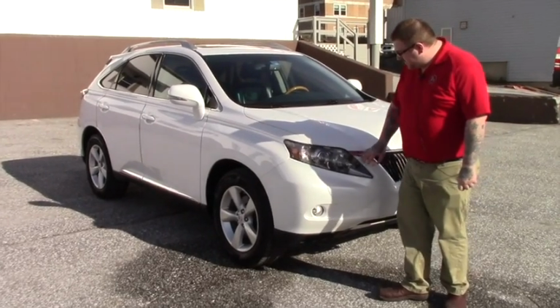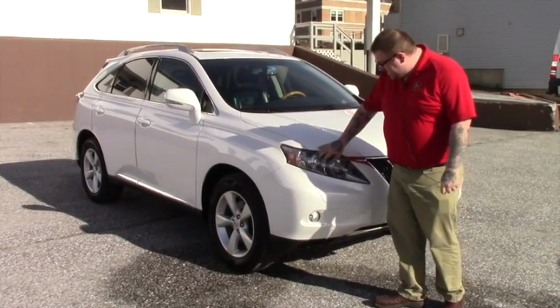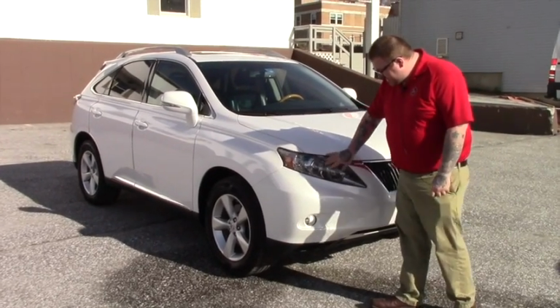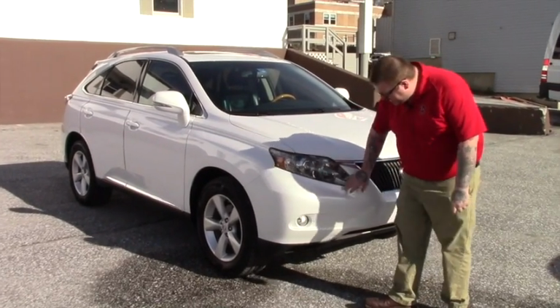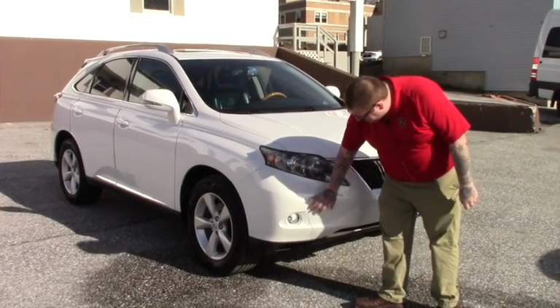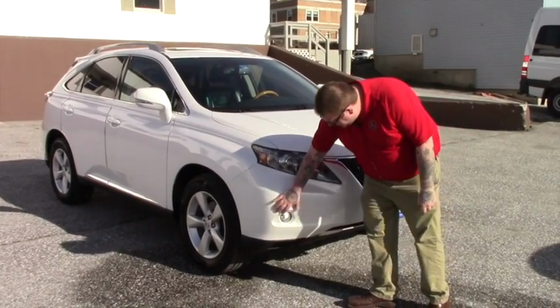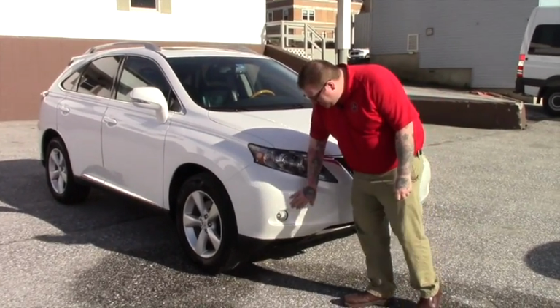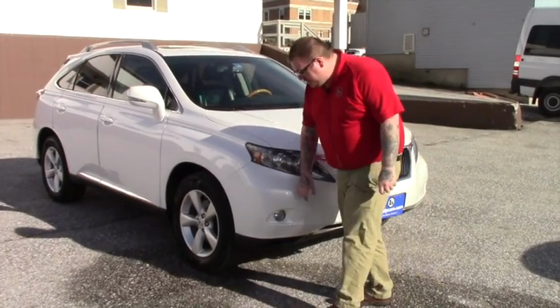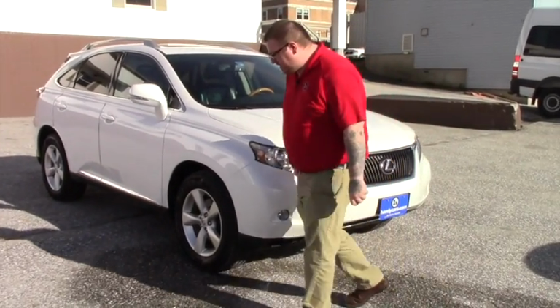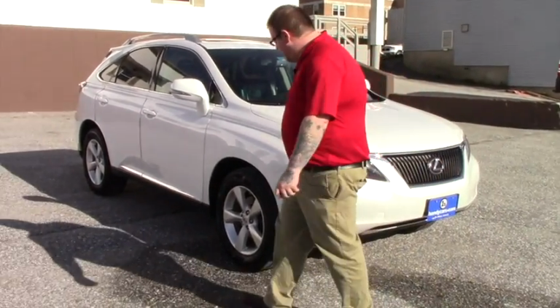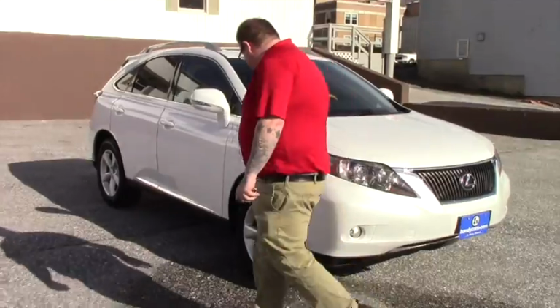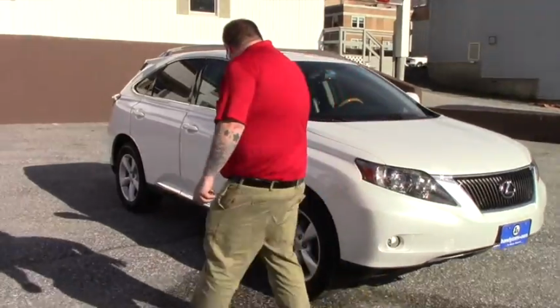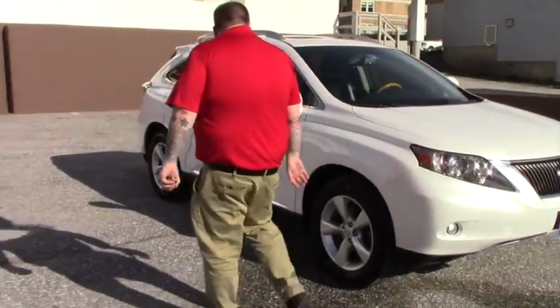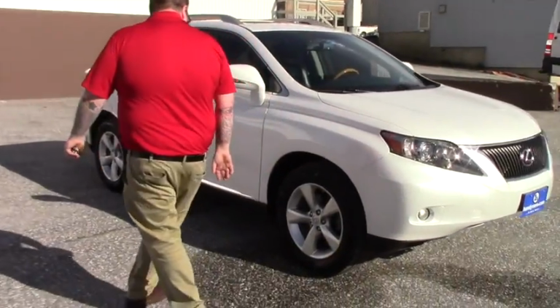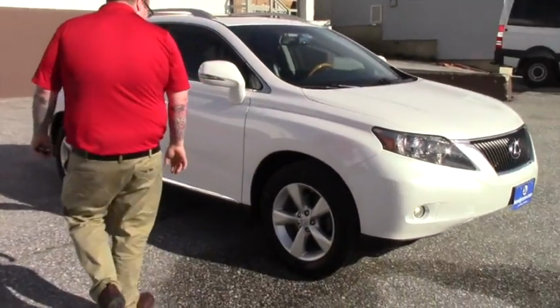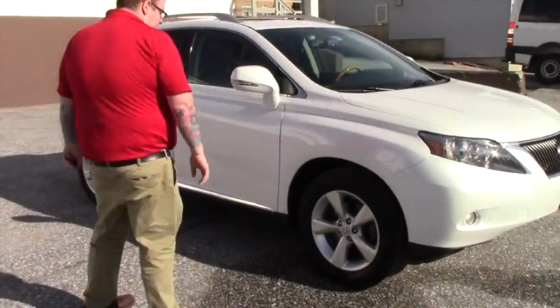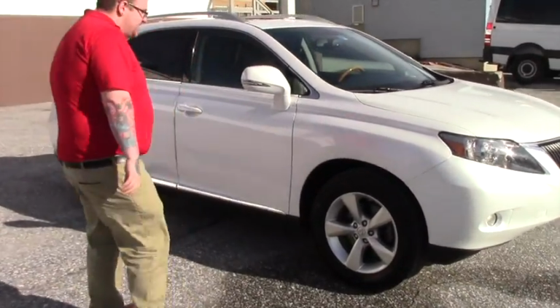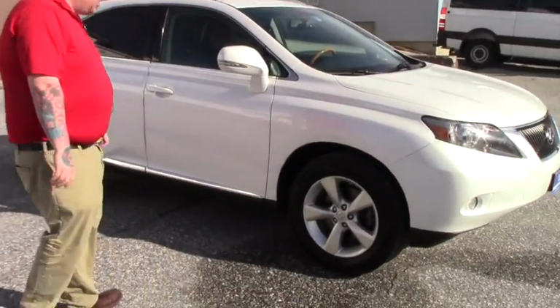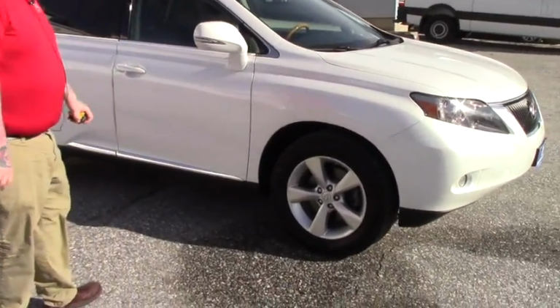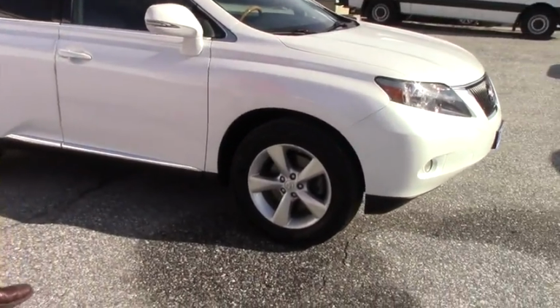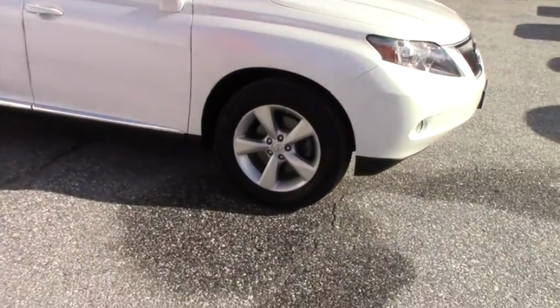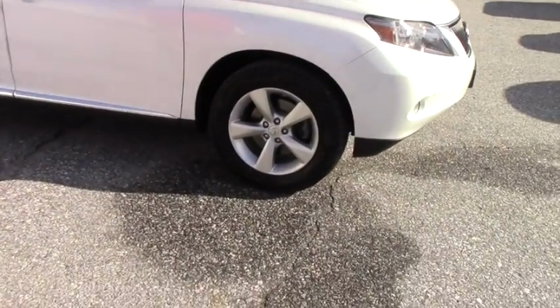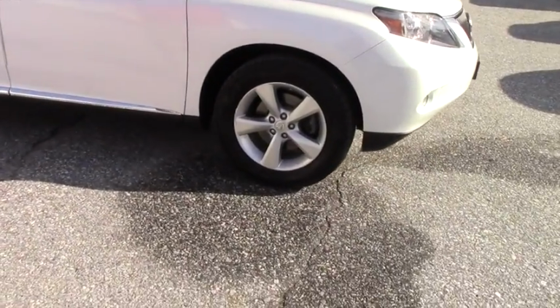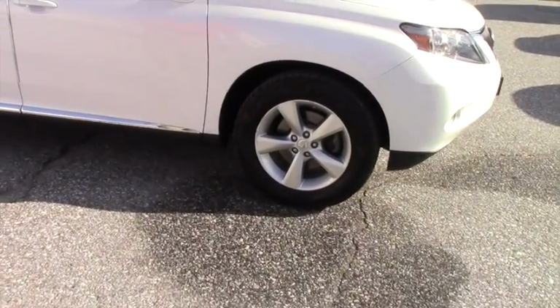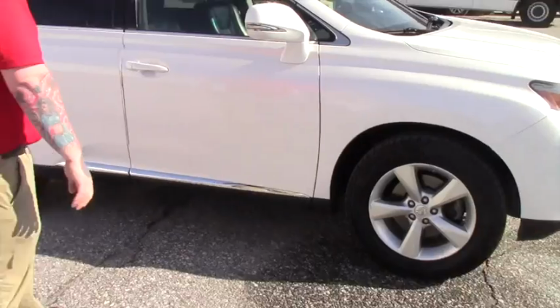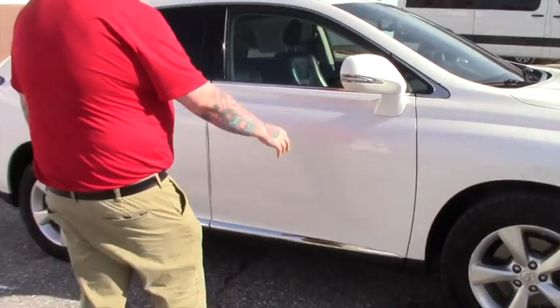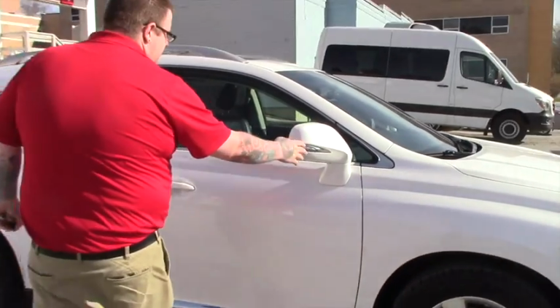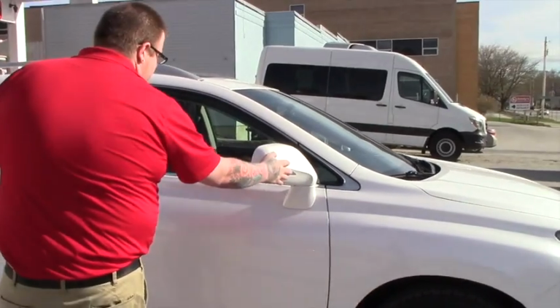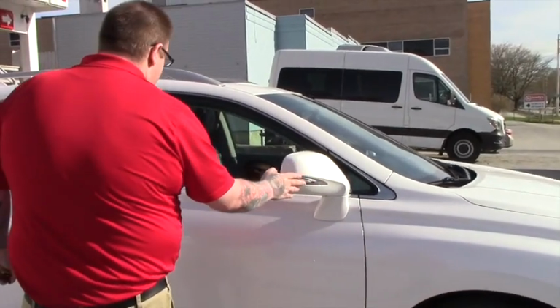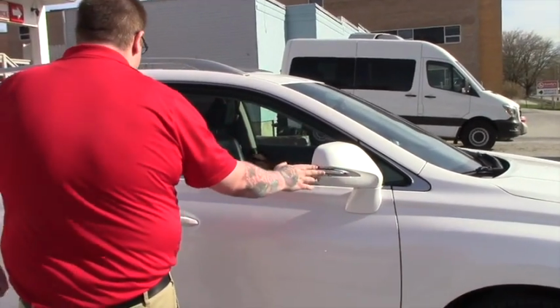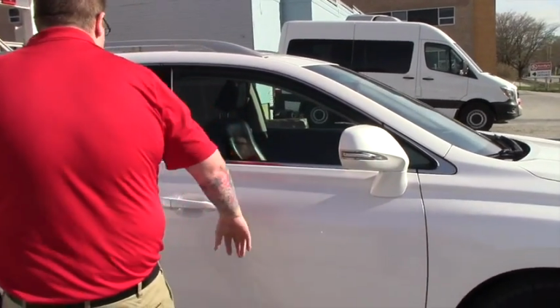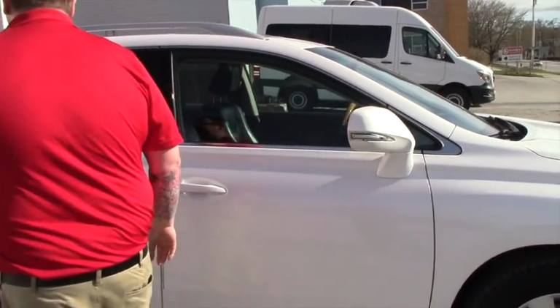It's got the HID headlights with the fog lights integrated into your bumper. Coming down along the side of the vehicle, it is on the Lexus alloy wheels with Cooper all season tires. Got the color keyed mirrors with turn signal indicators on them.